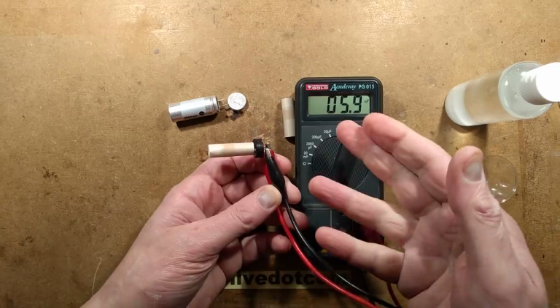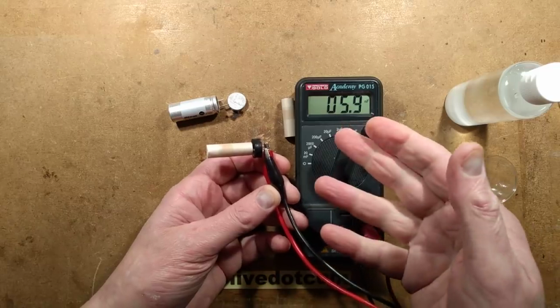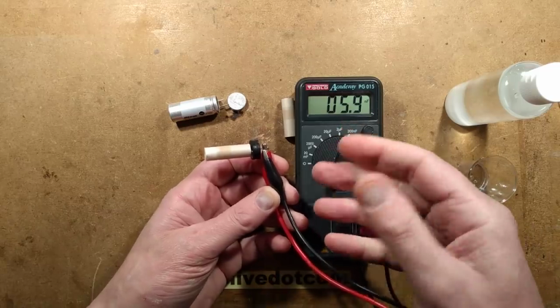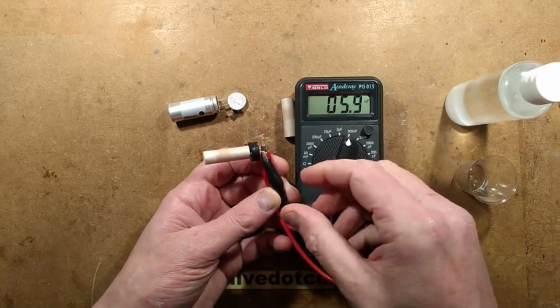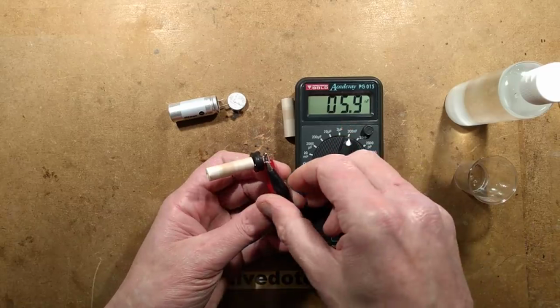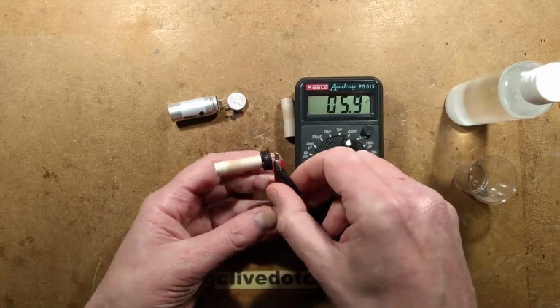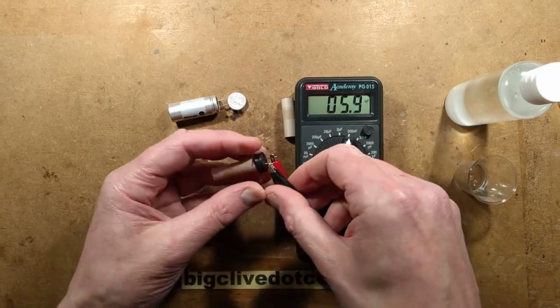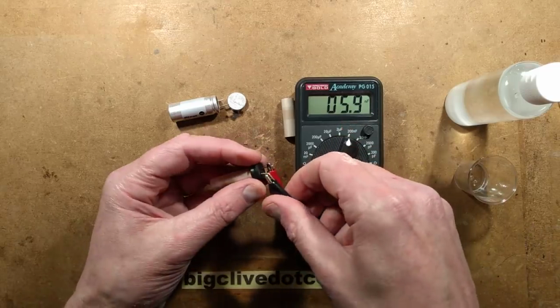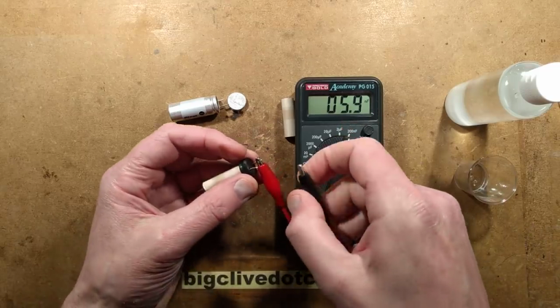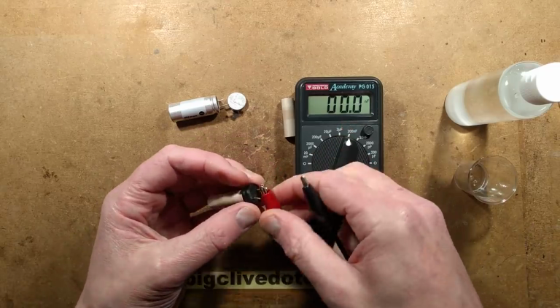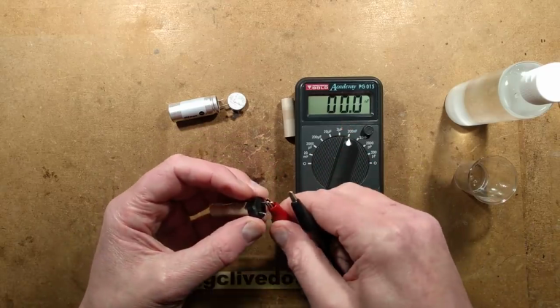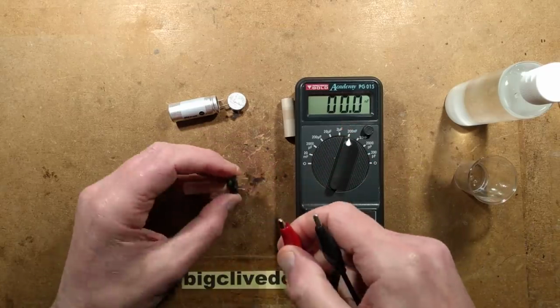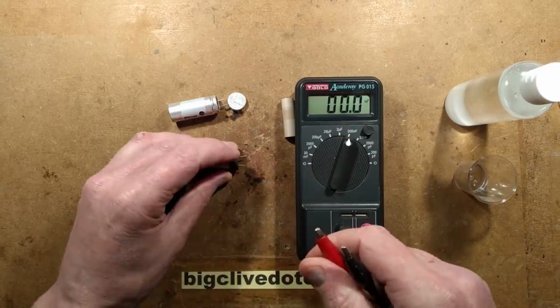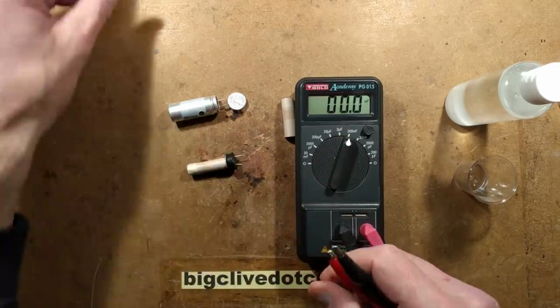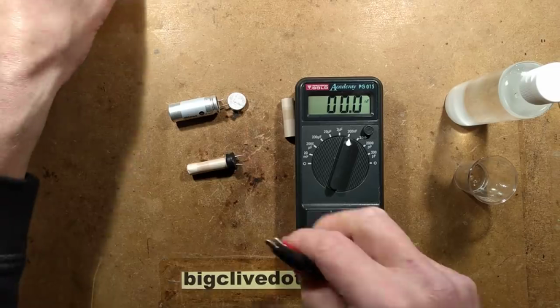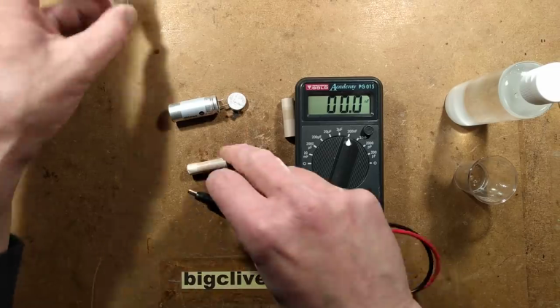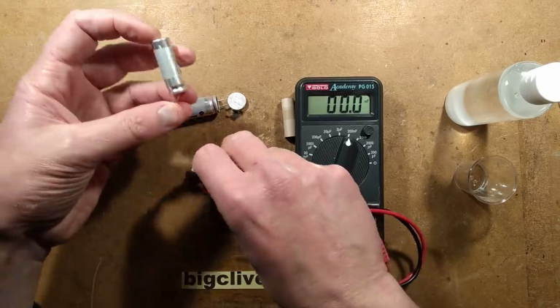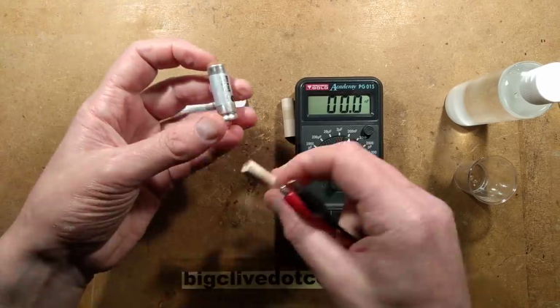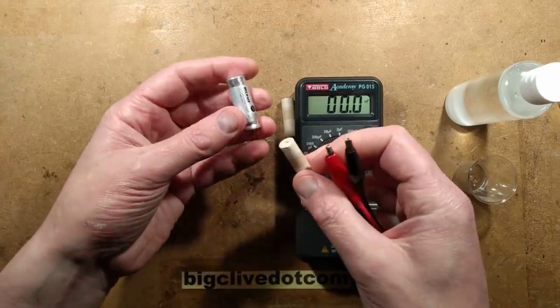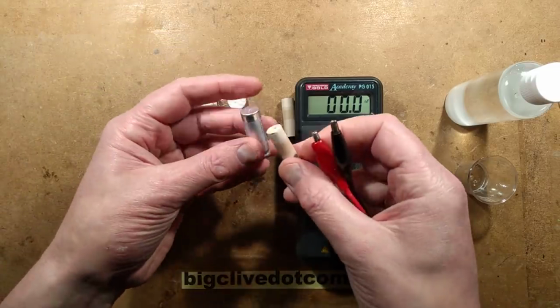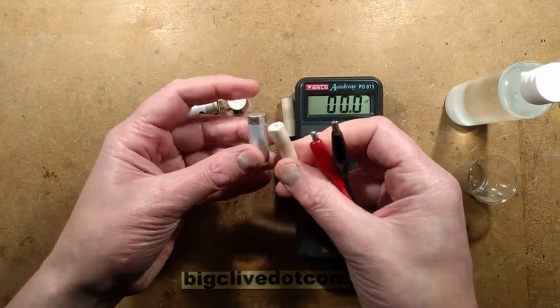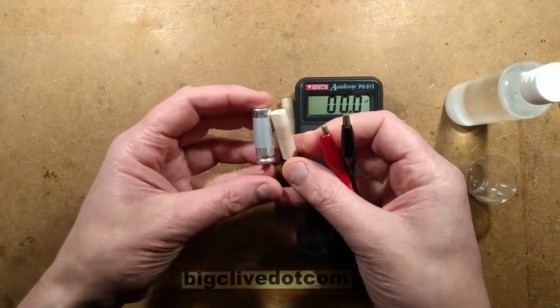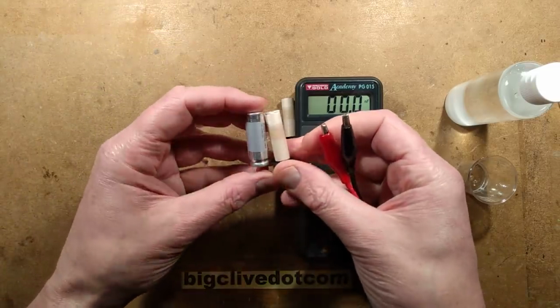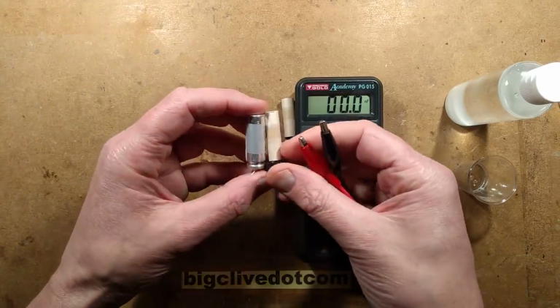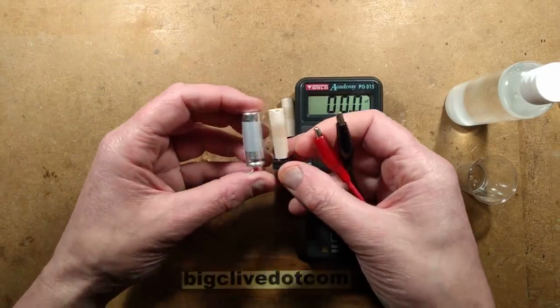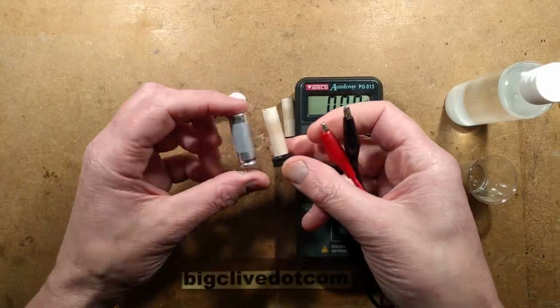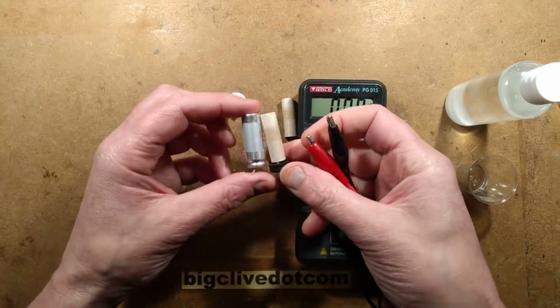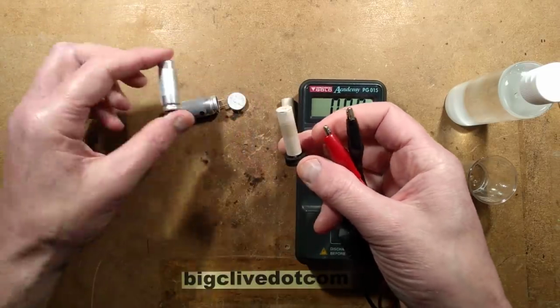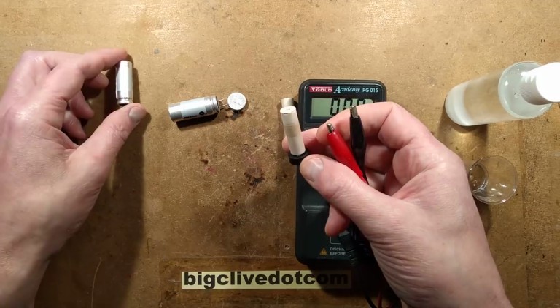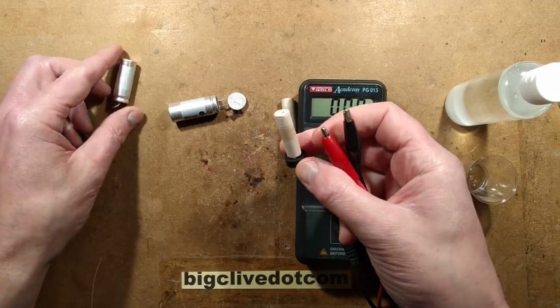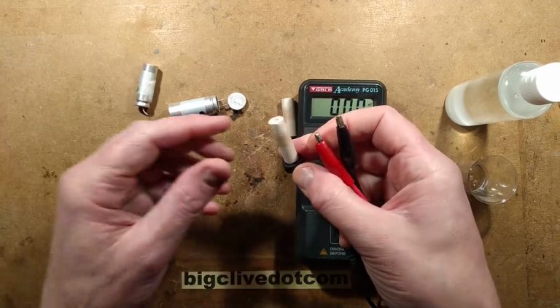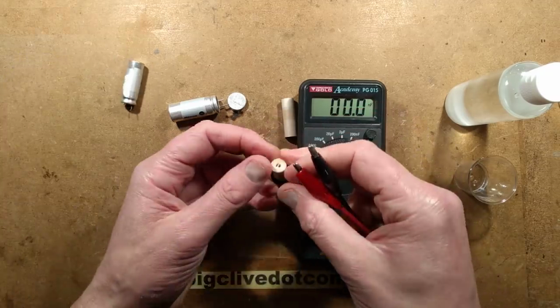It's still usable as a capacitor, but if you consider that this one is actually 1,000 microfarads because it has a liquid inside, compared to this one, this one should have a much higher value.